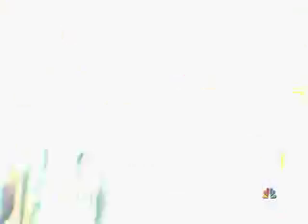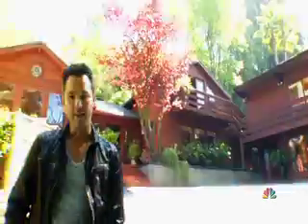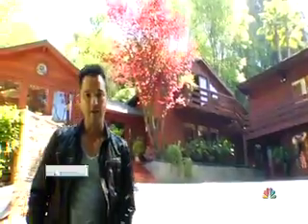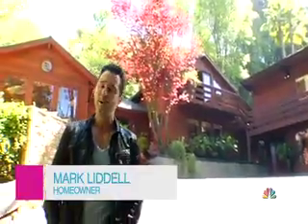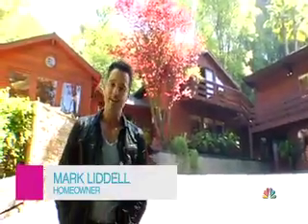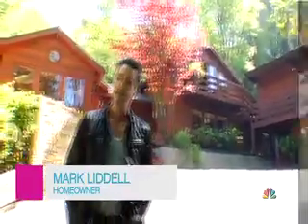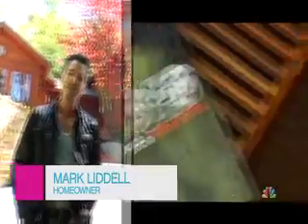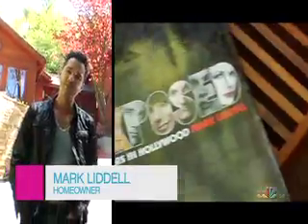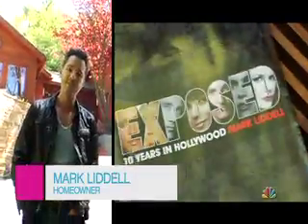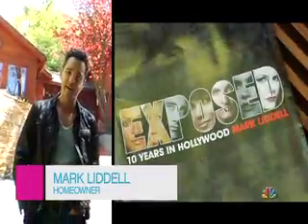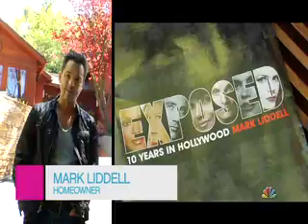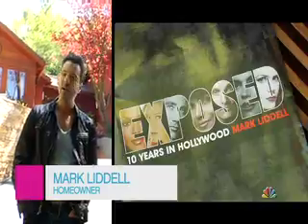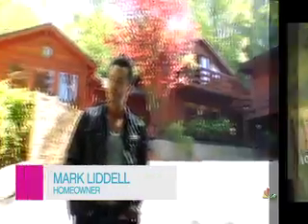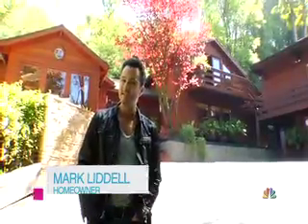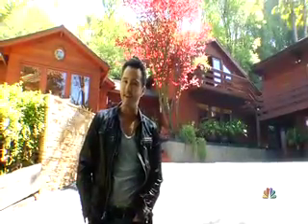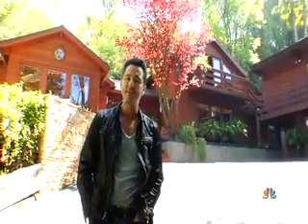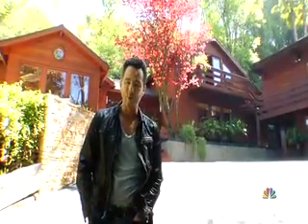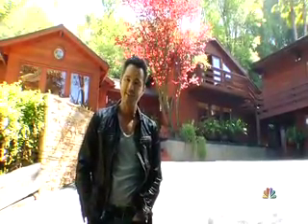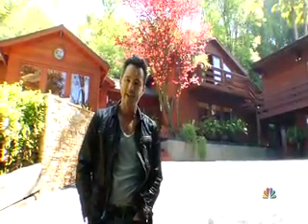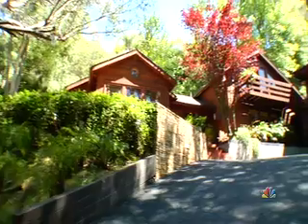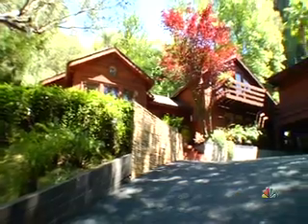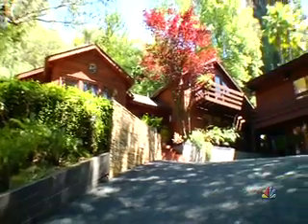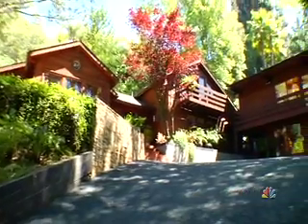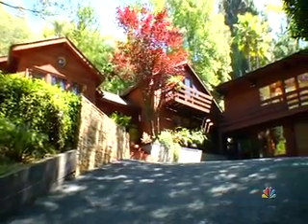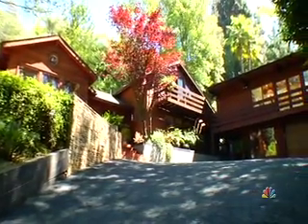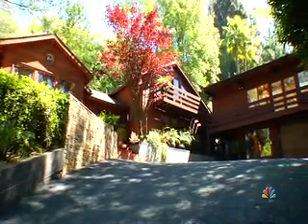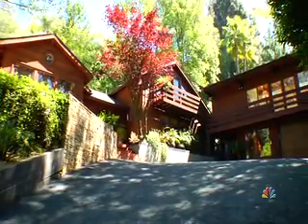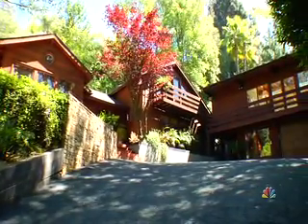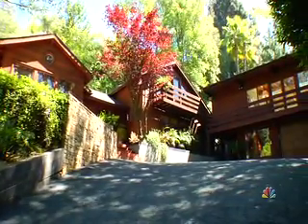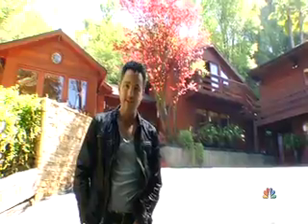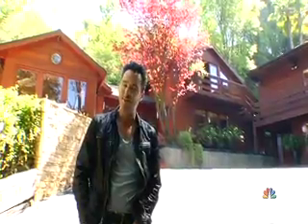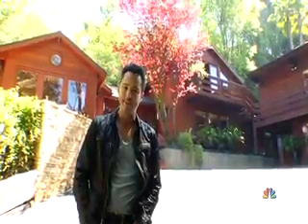Hi there, I'm Mark Liddell, celebrity photographer and director. I'm also a designer, so I brought you here today to check out what I call The Lodge, which is my home hidden in the Hollywood Hills.